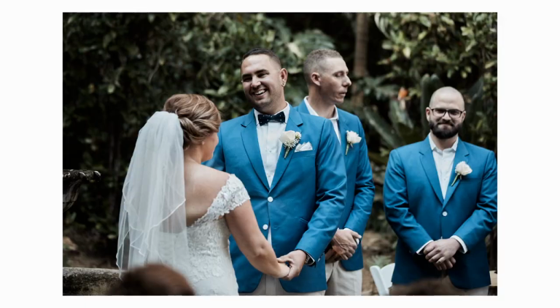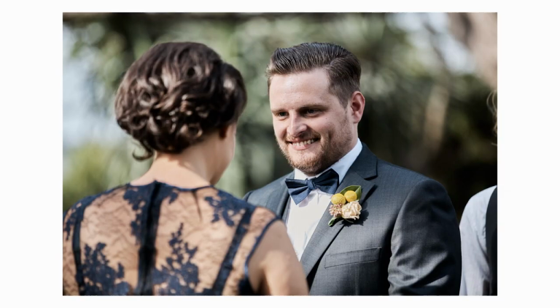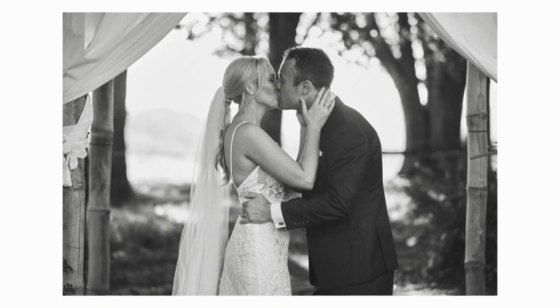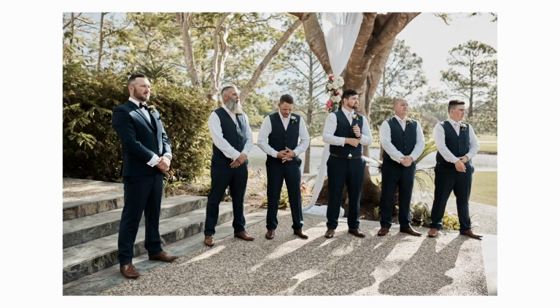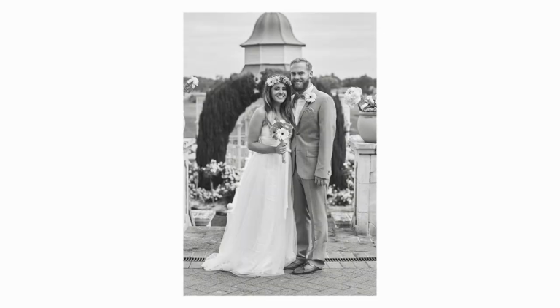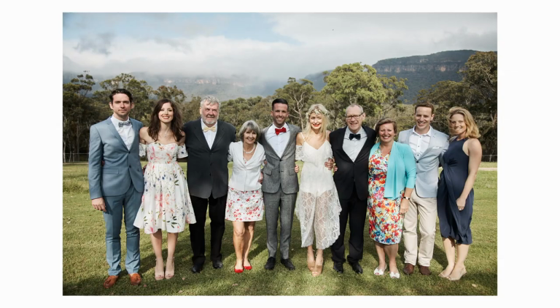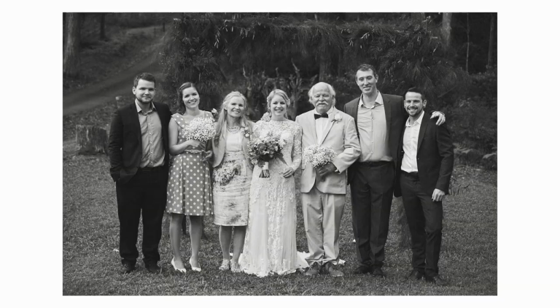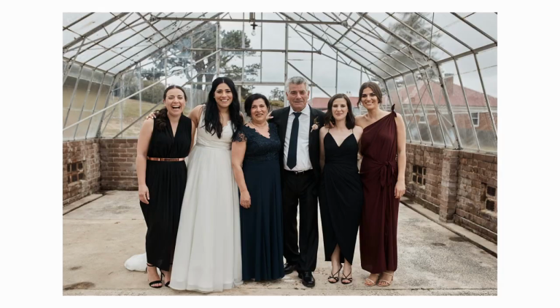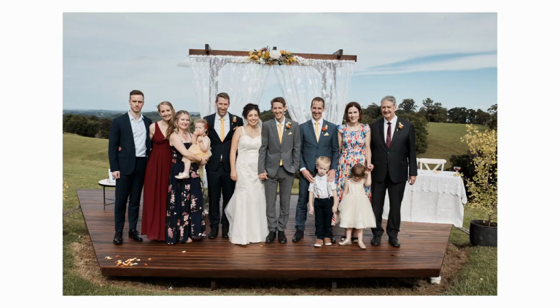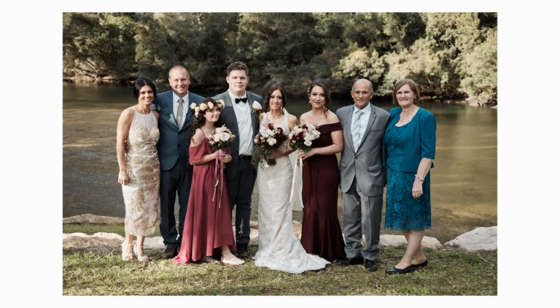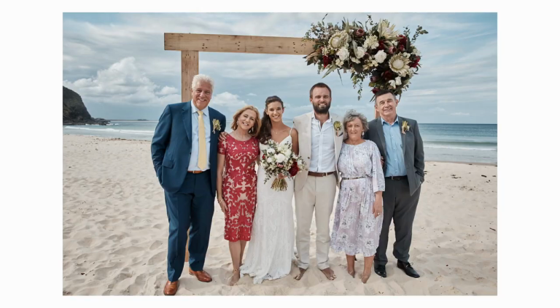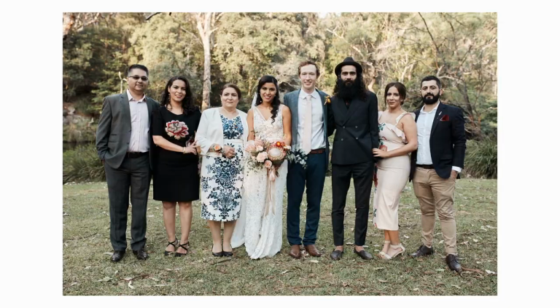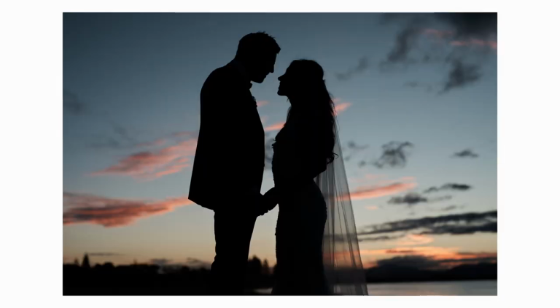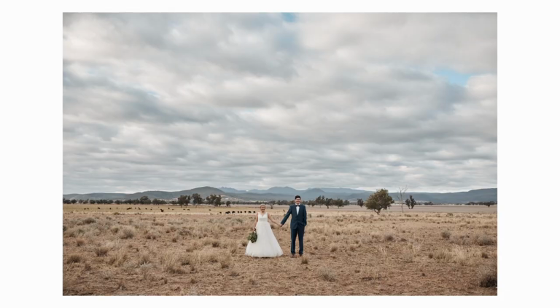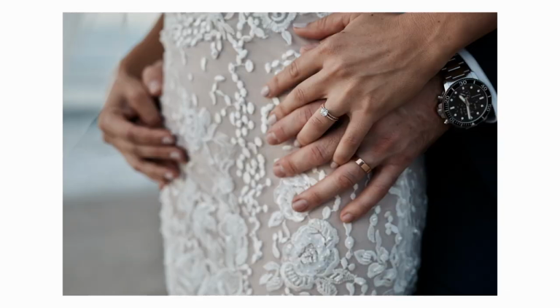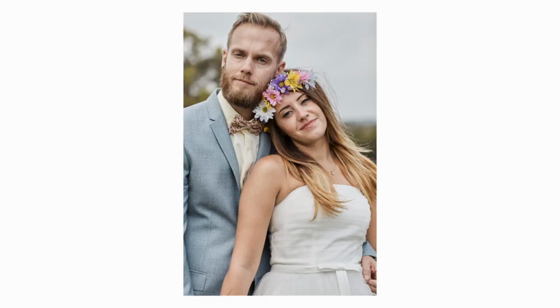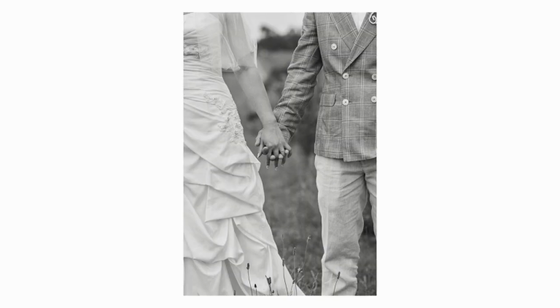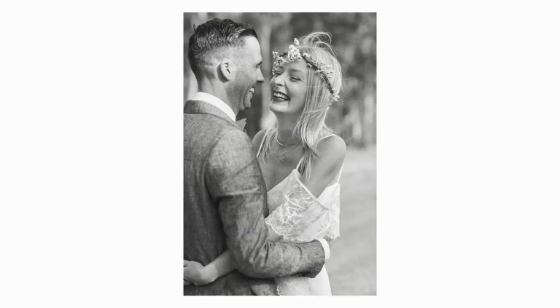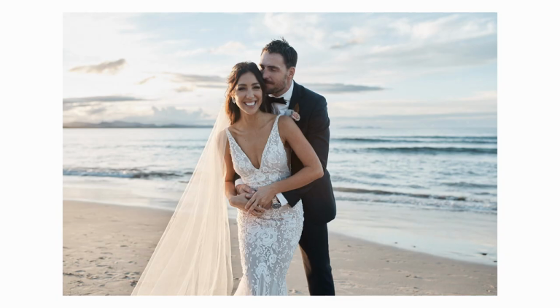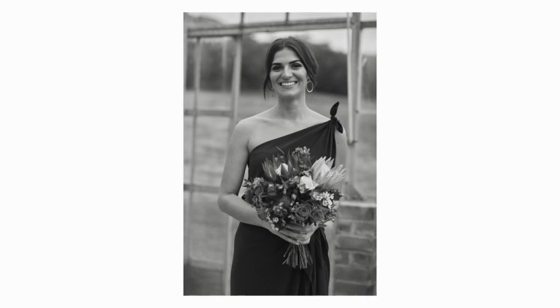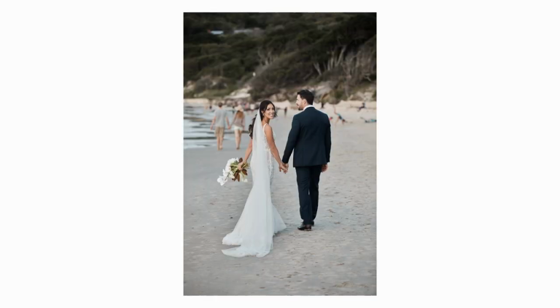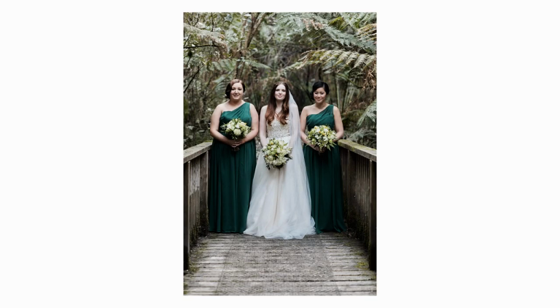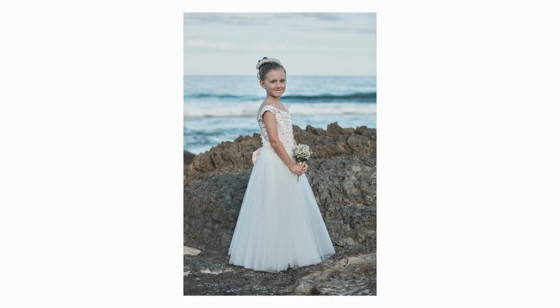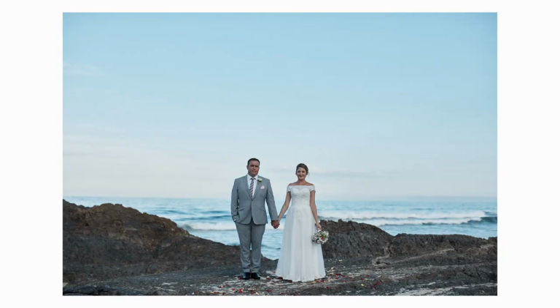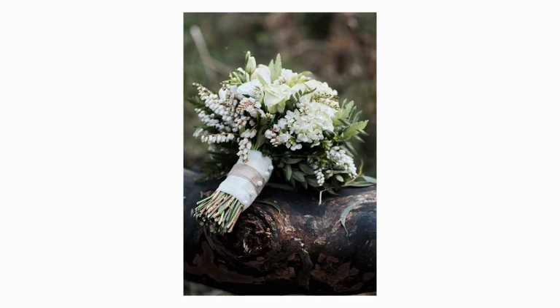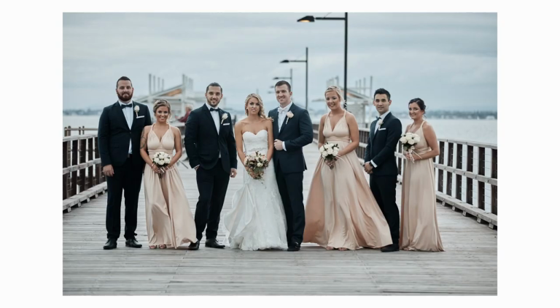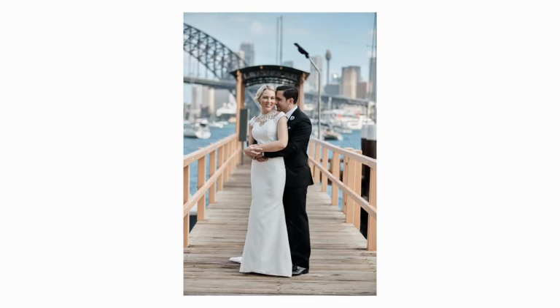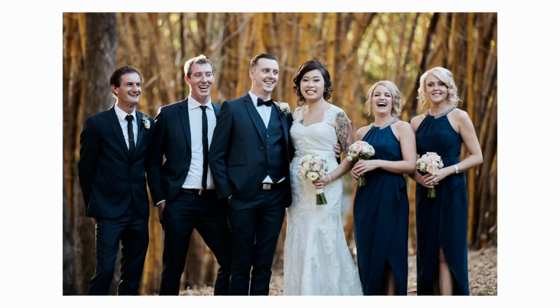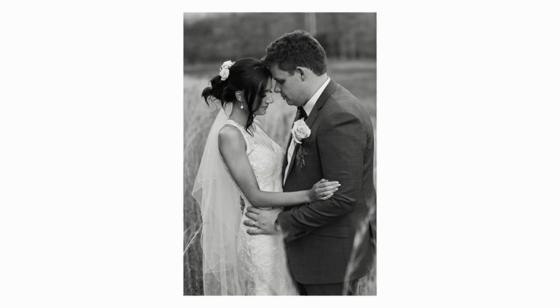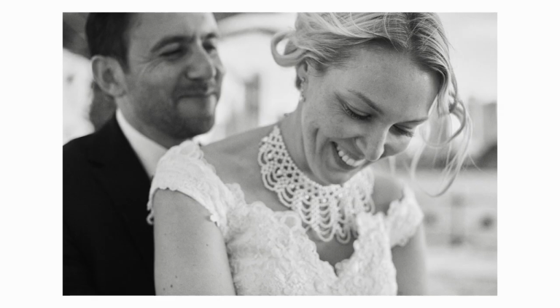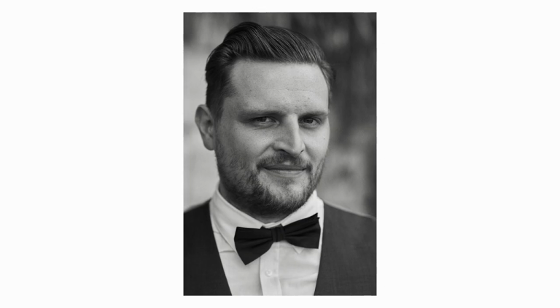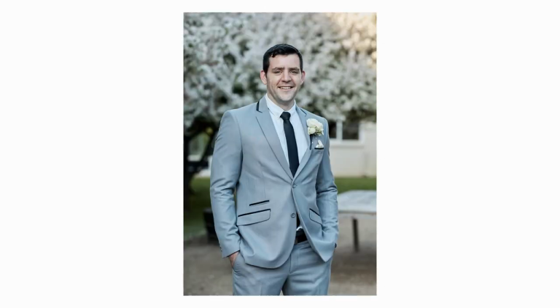After that we usually do the family photos. I usually say minimum 20 minutes to half an hour for that. After the family photos you go to the bridal shoot — bridal party, bride and groom. I usually say about 30 minutes to an hour, depending on location and depending on lighting.